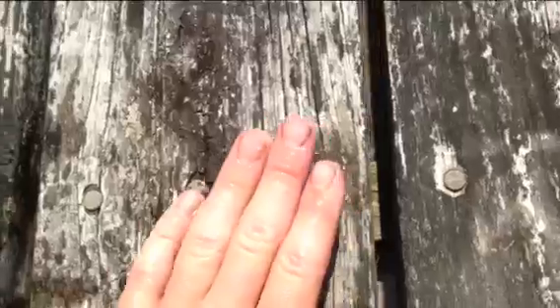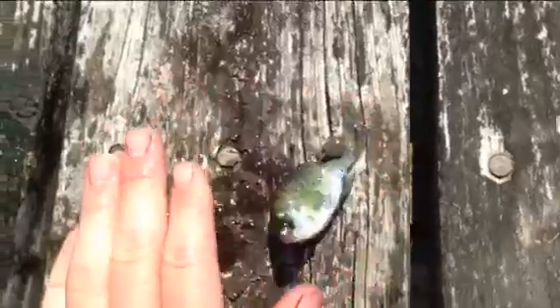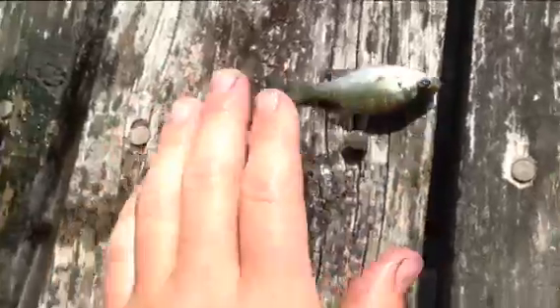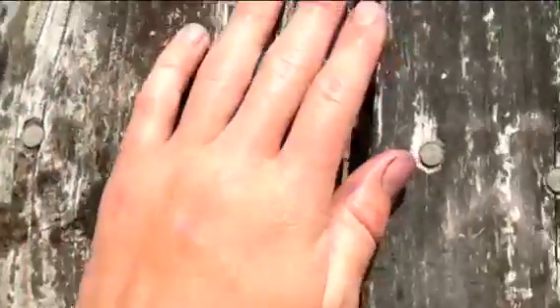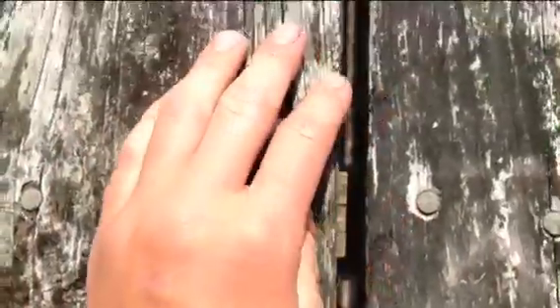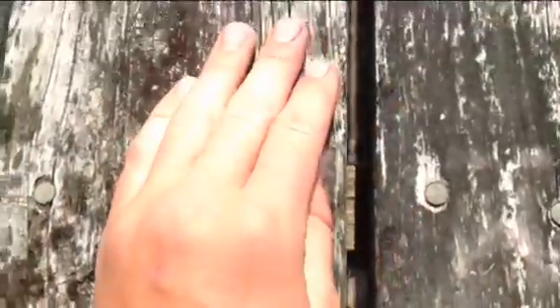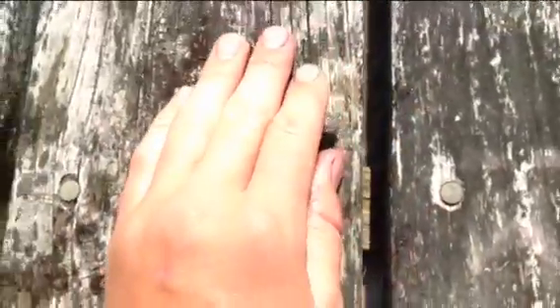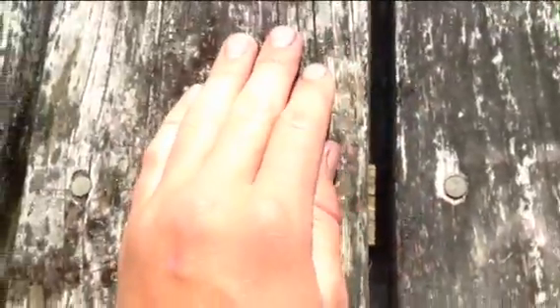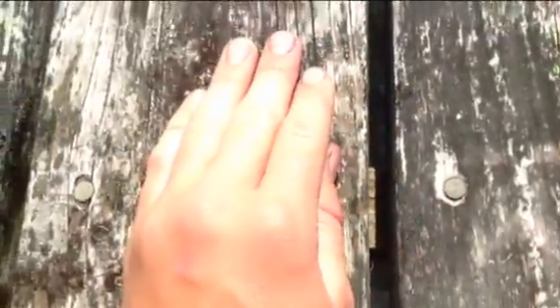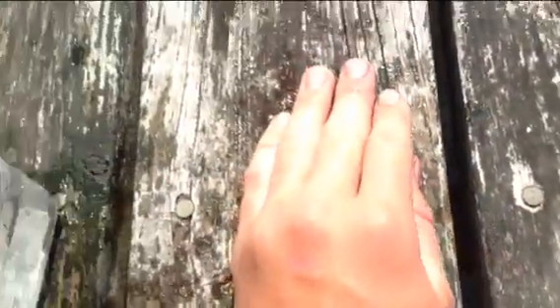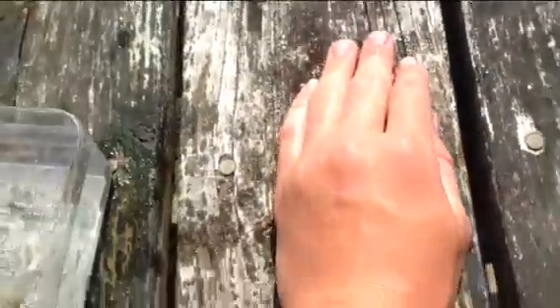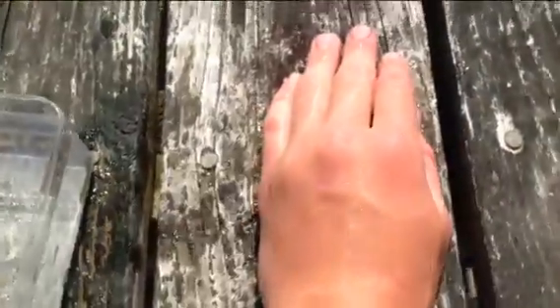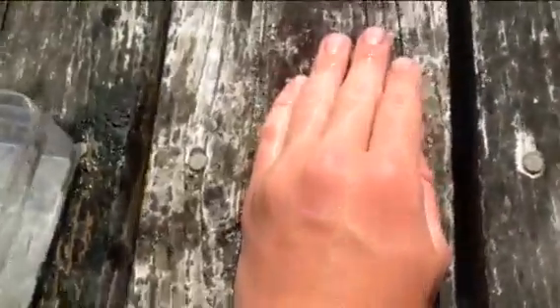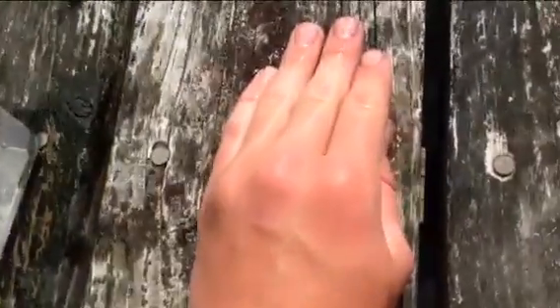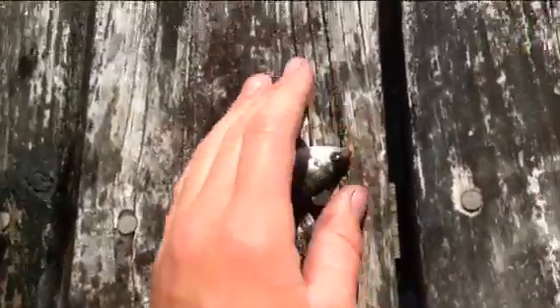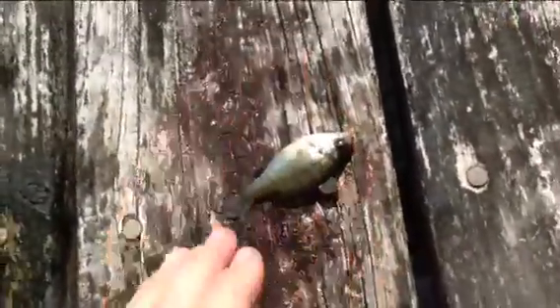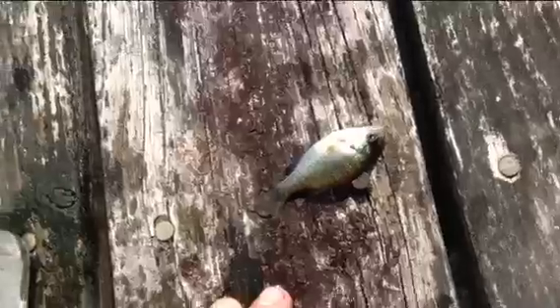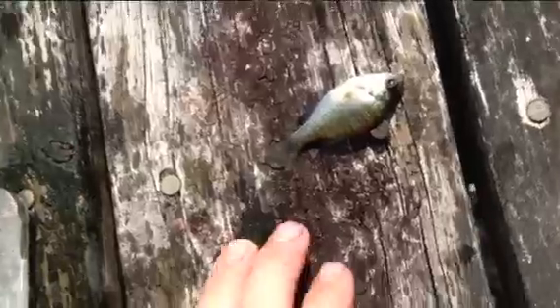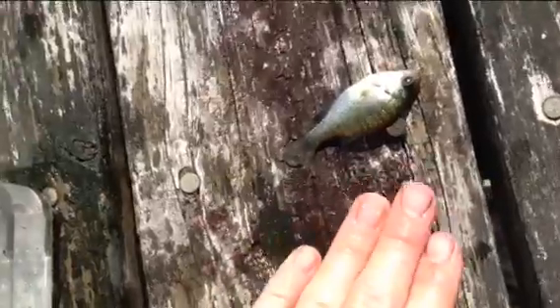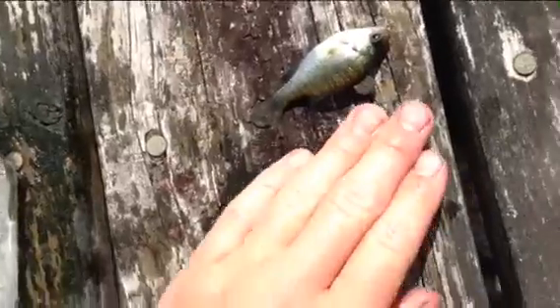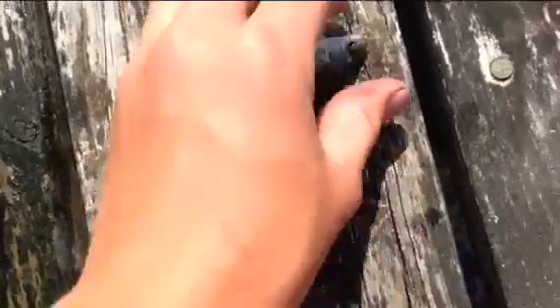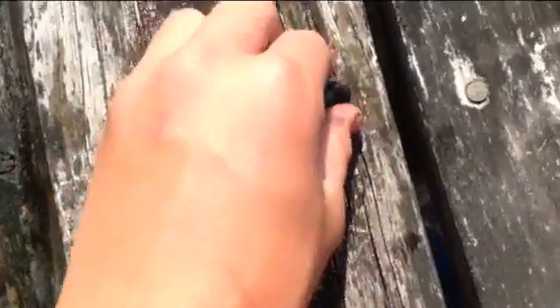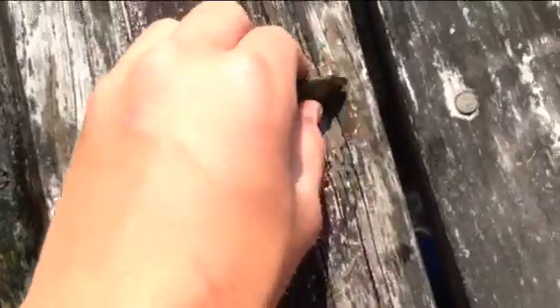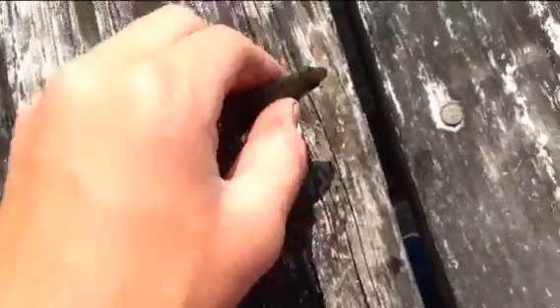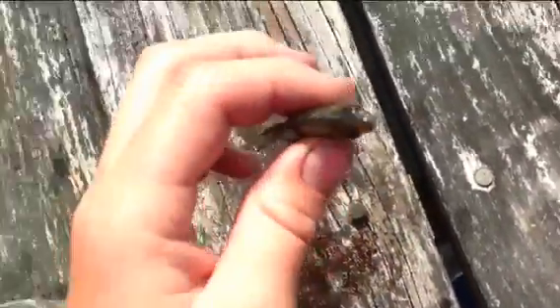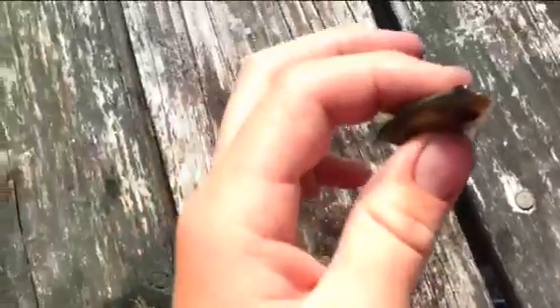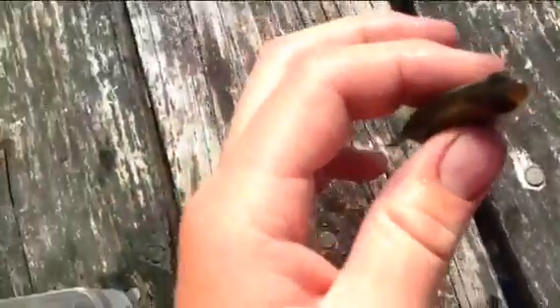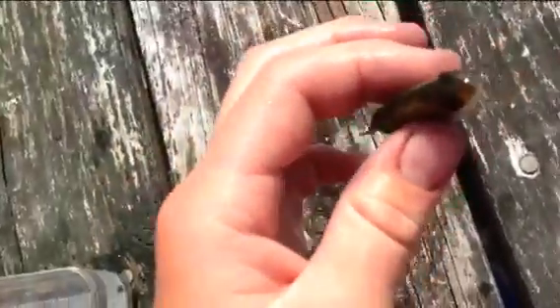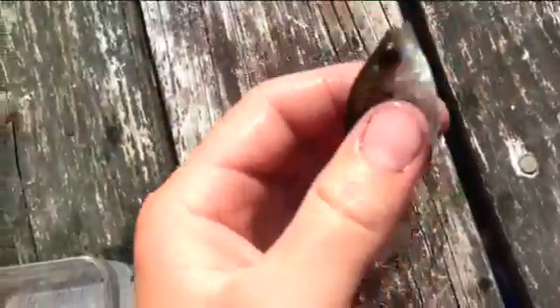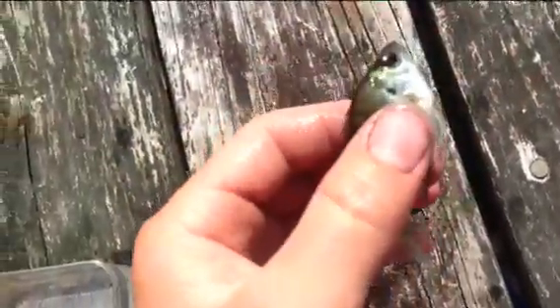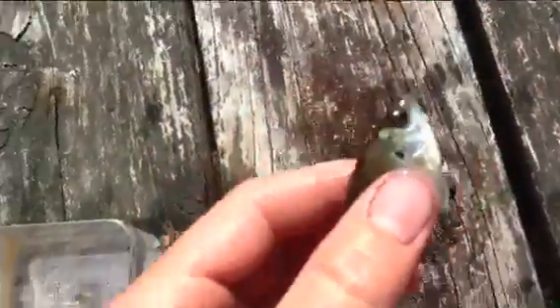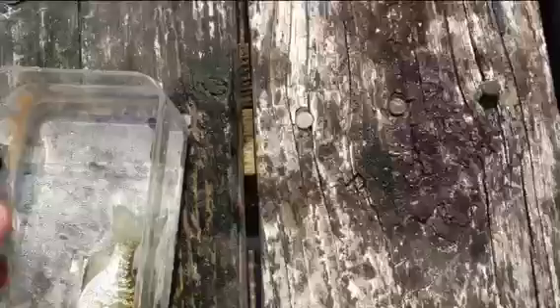Look how small he is. Perfect. Hook him by the tail, throw him out on a bobber and he might catch some bass or something. Look how small their mouth is. Little hook's perfect.